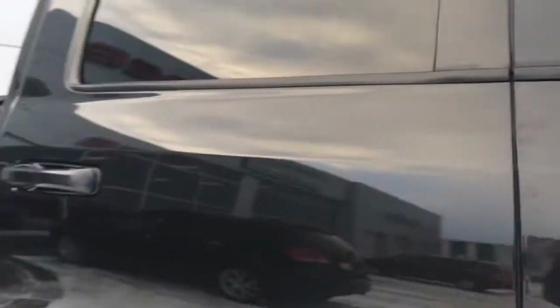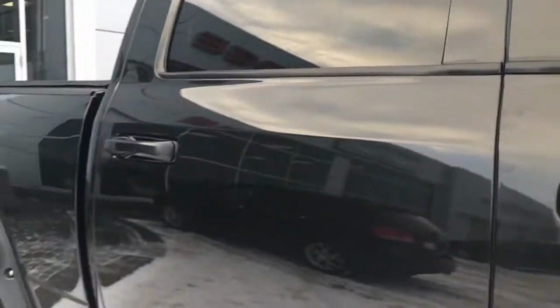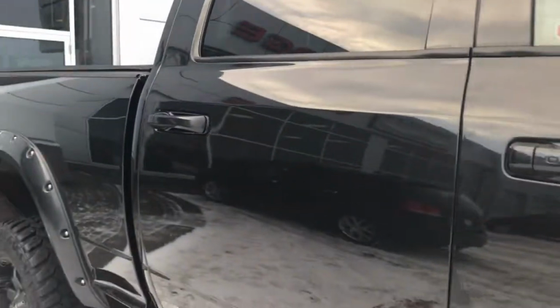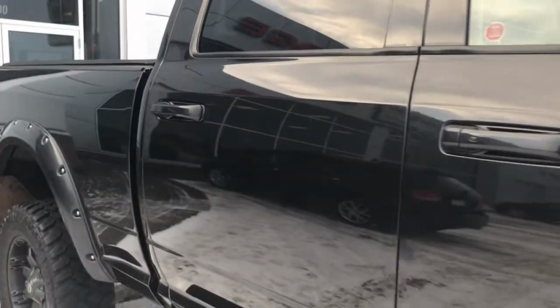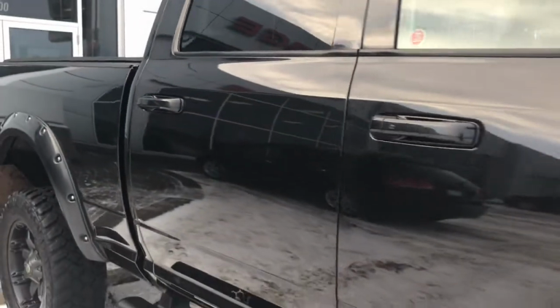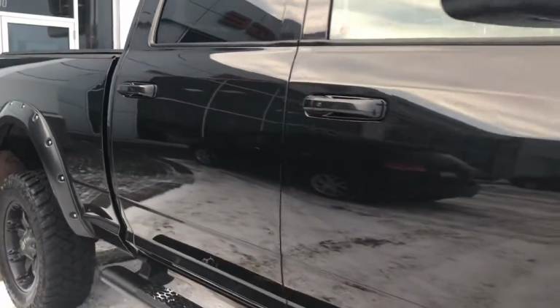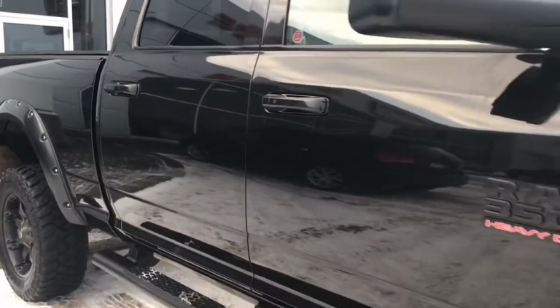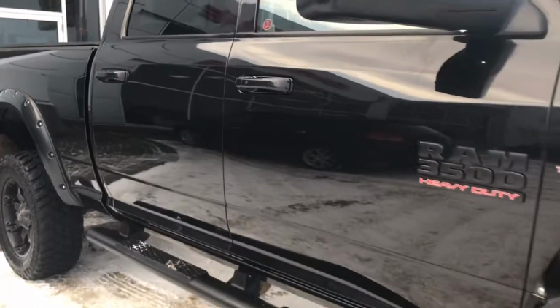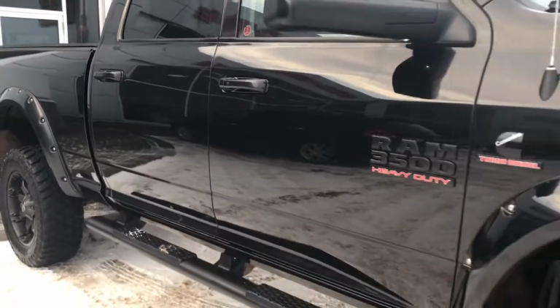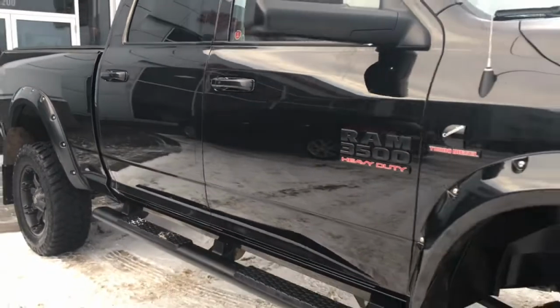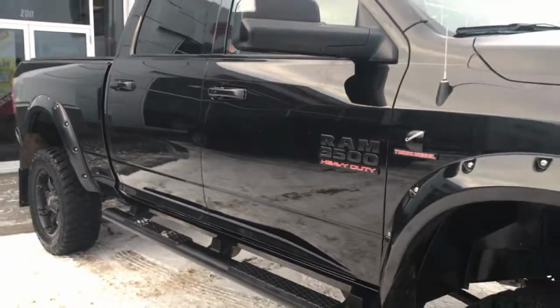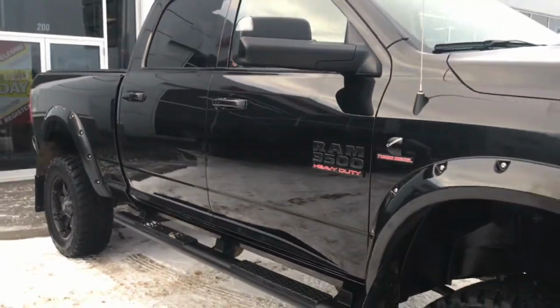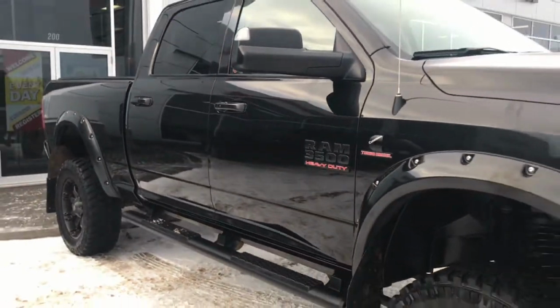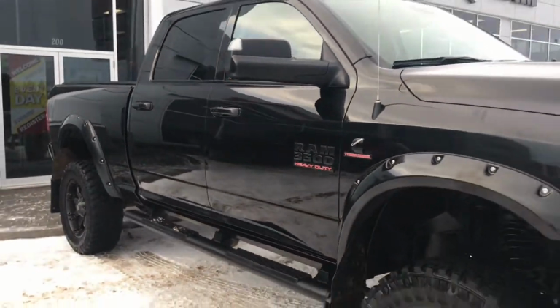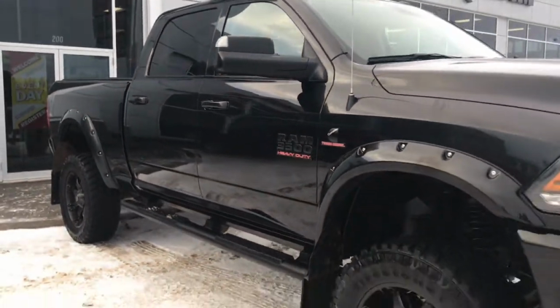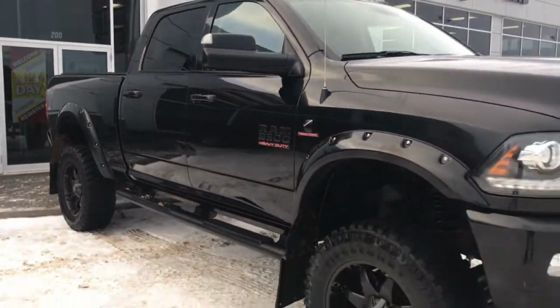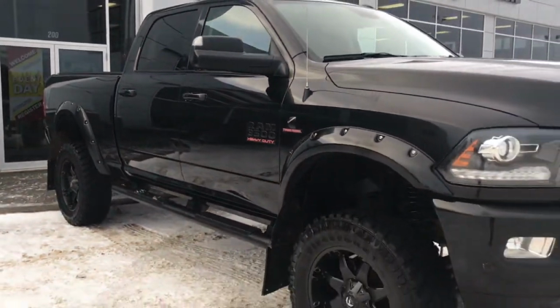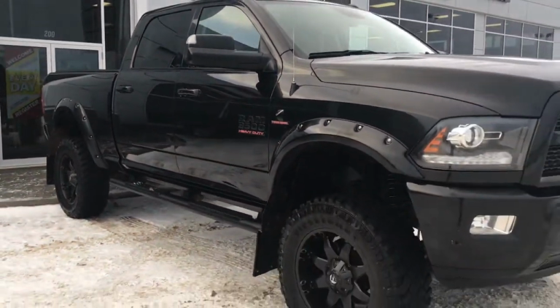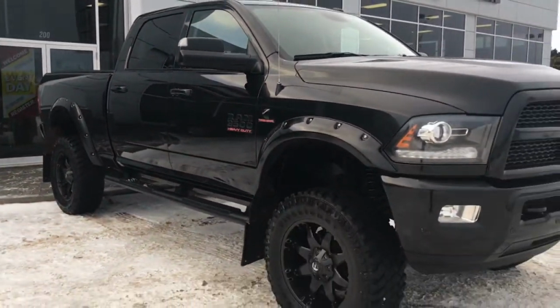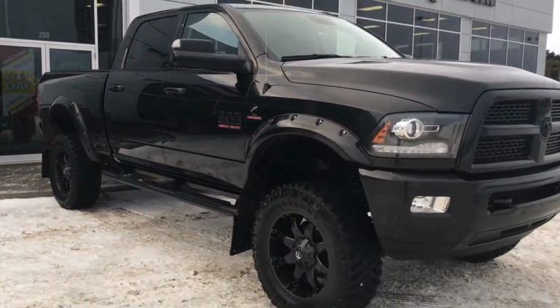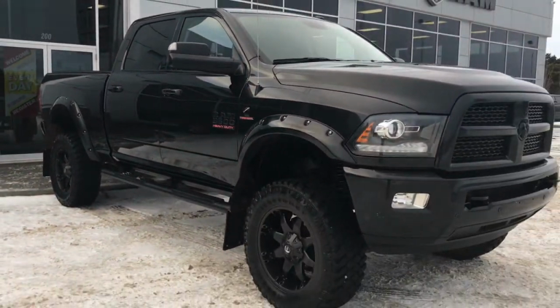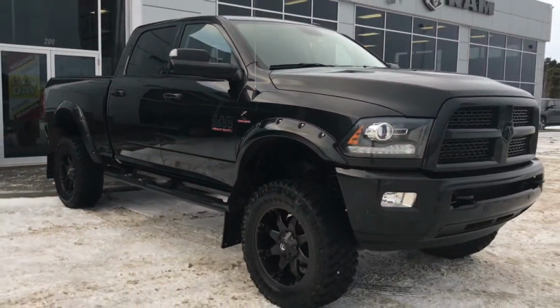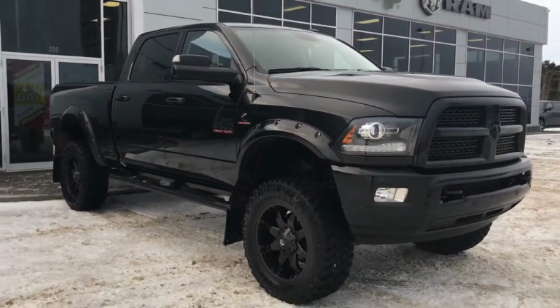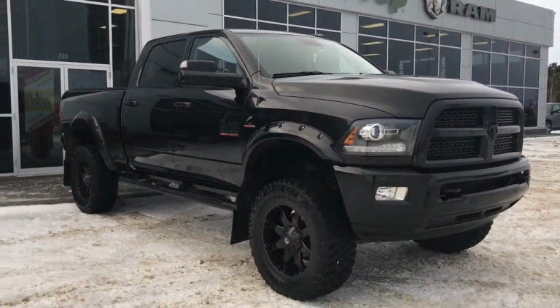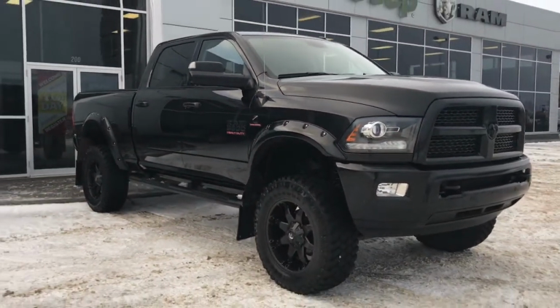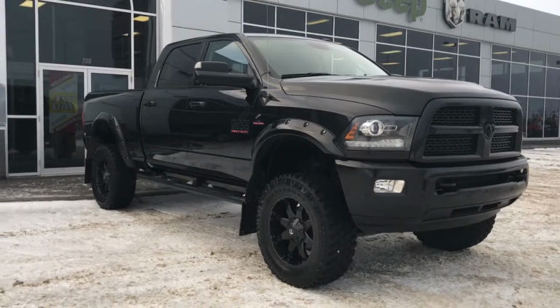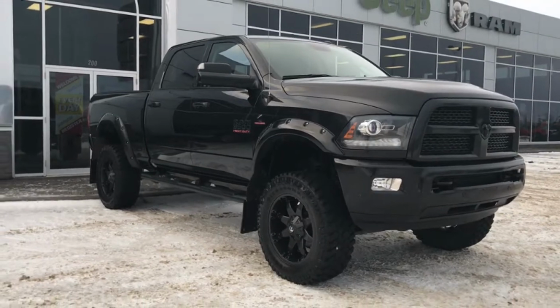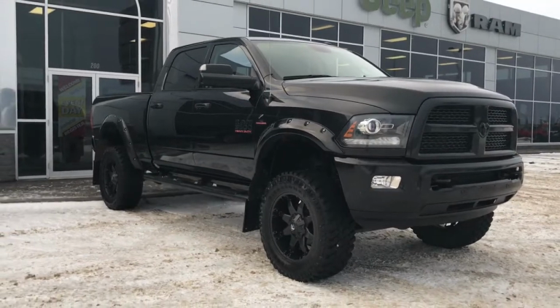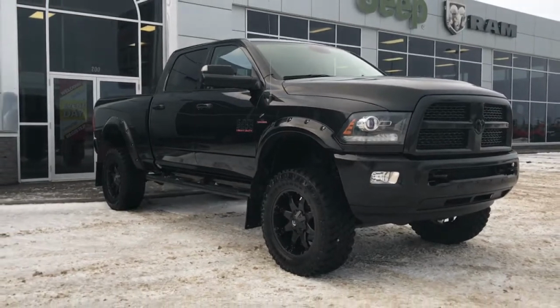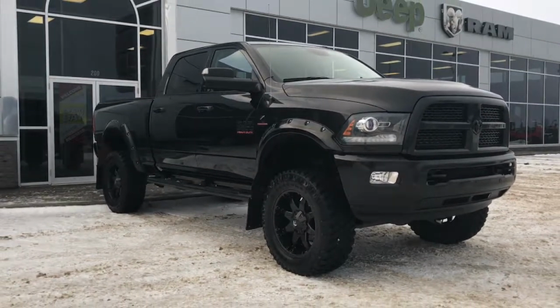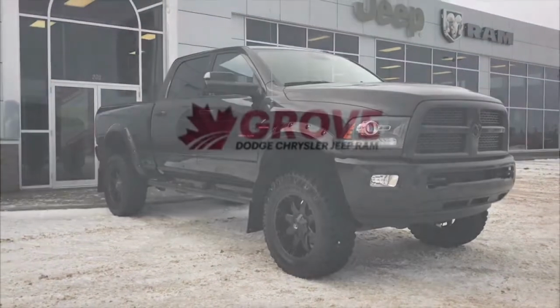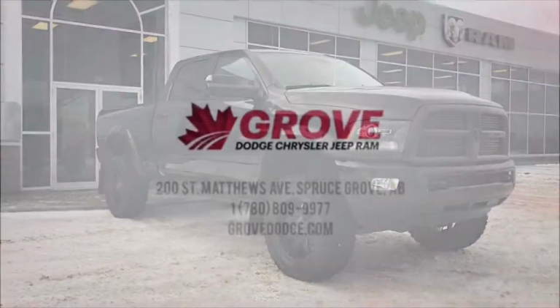If you'd like to take this beautiful 3500 for a test drive, we're located at 200 St. Matthews Avenue in Spruce Grove, Alberta. Hopefully we'll see you soon — take care!